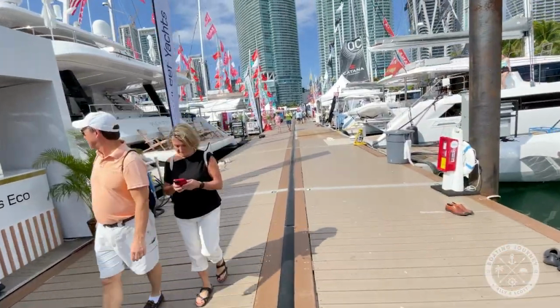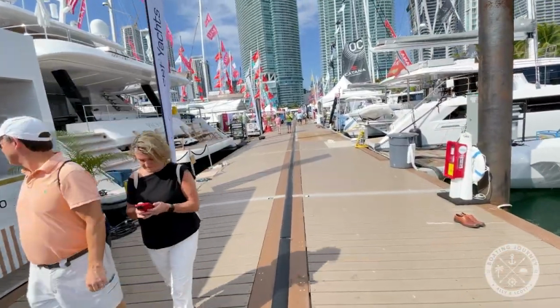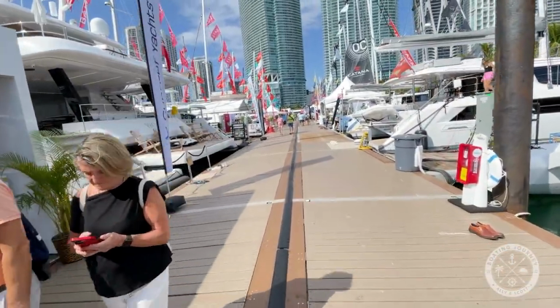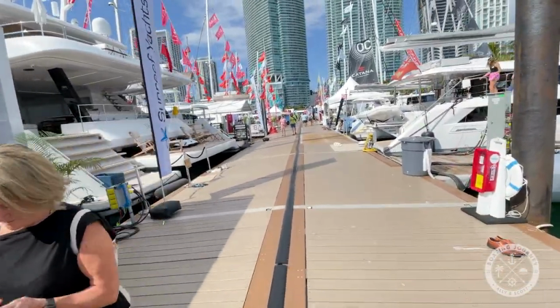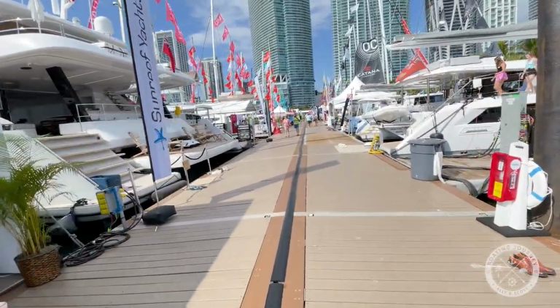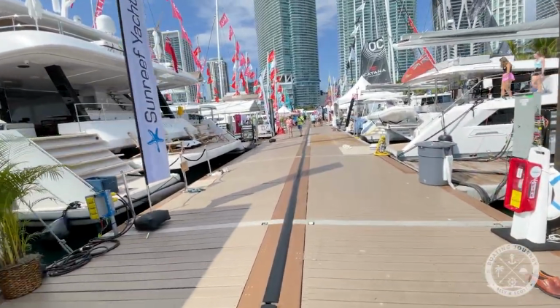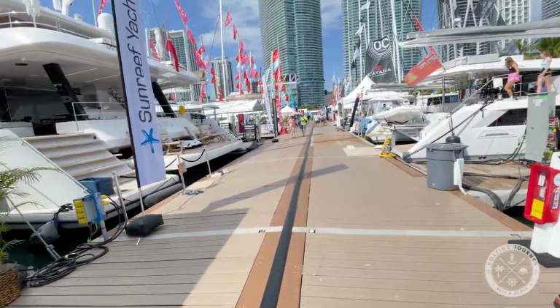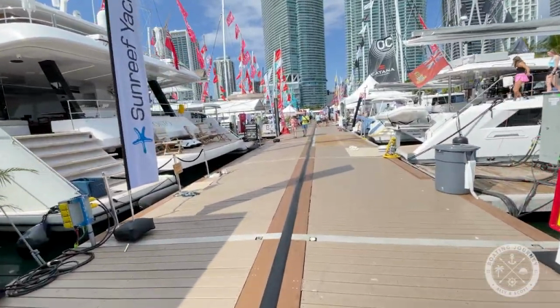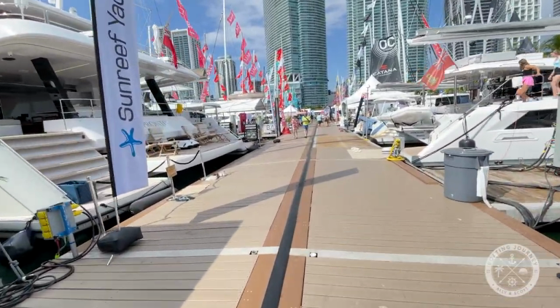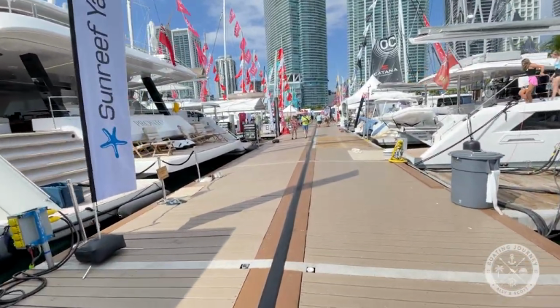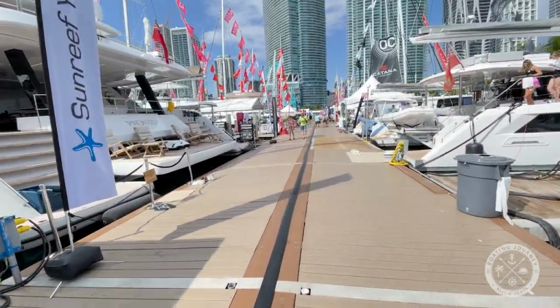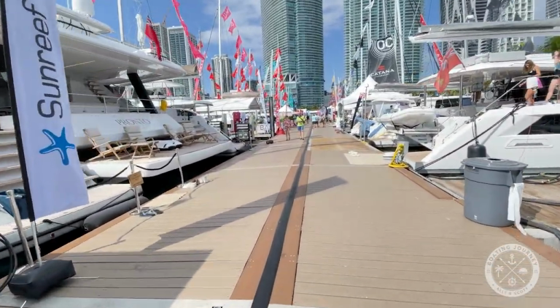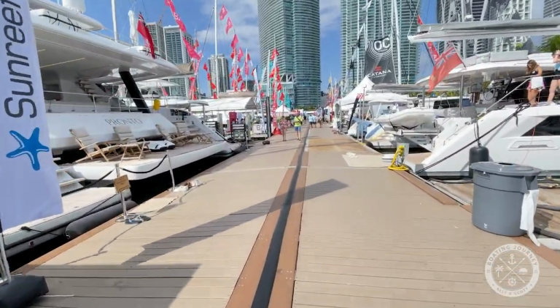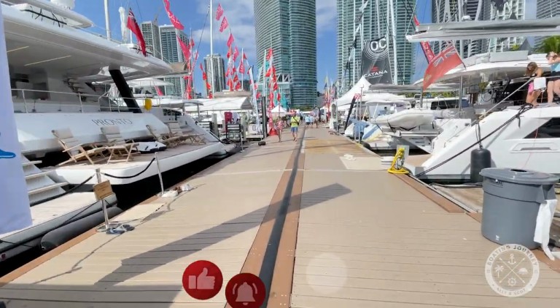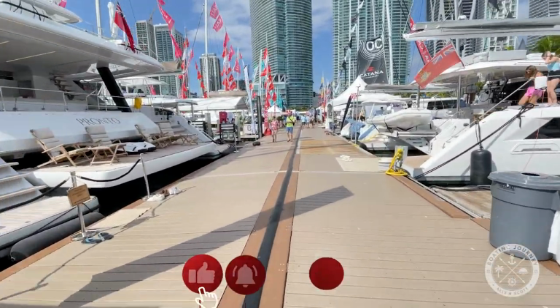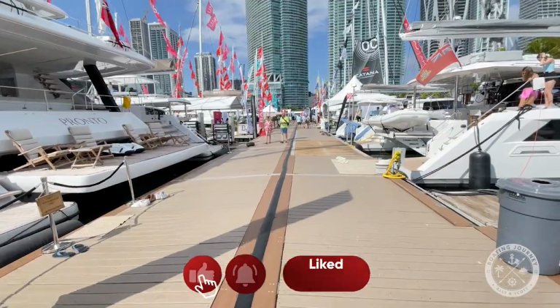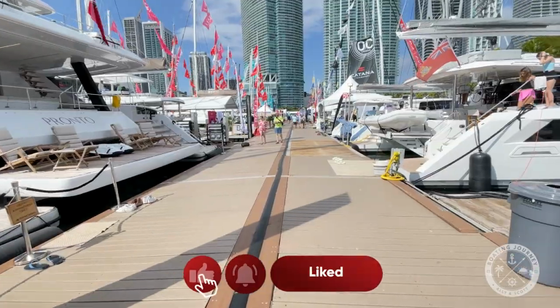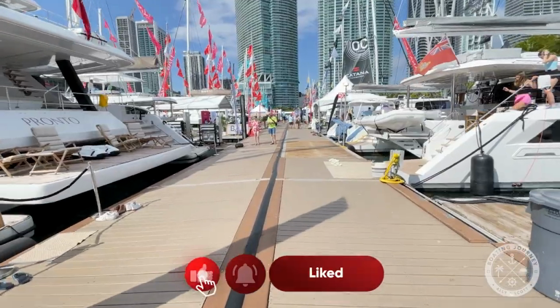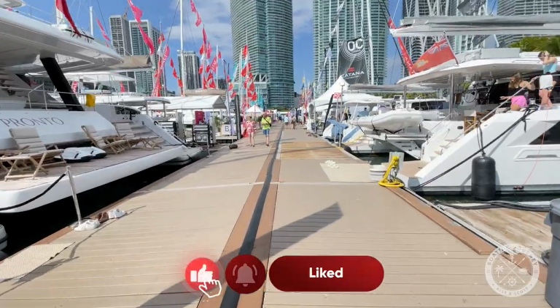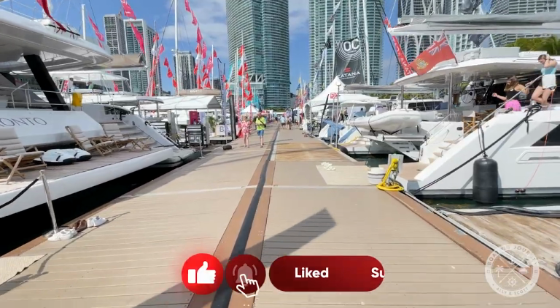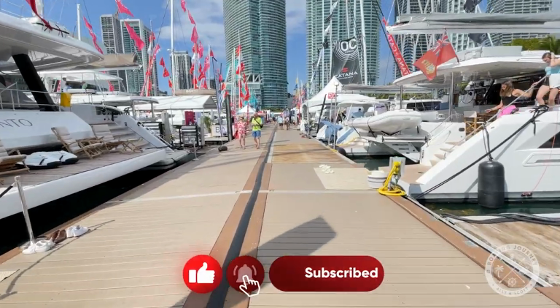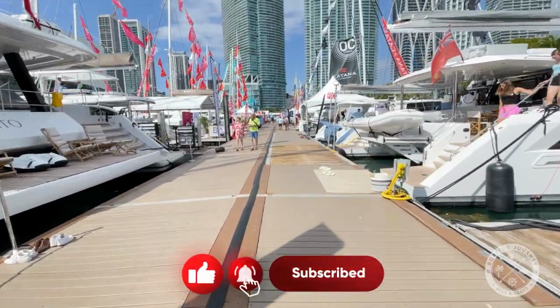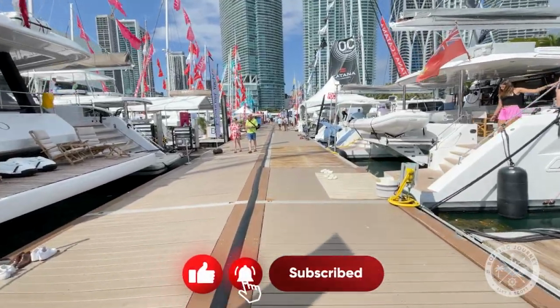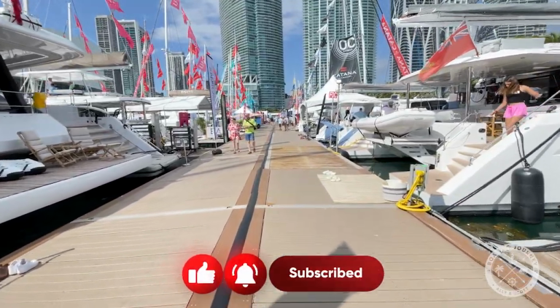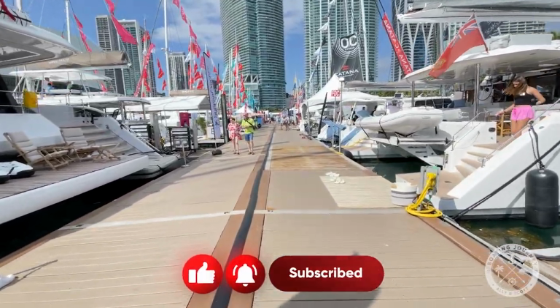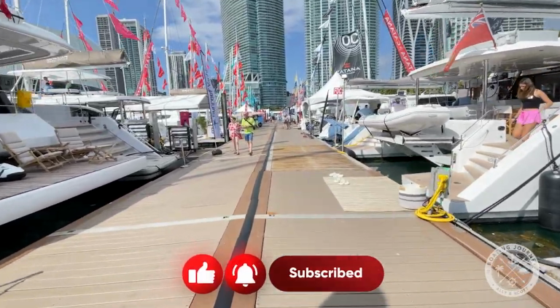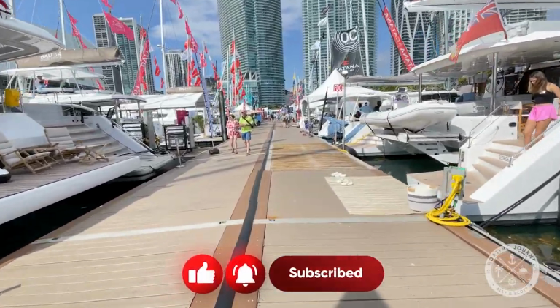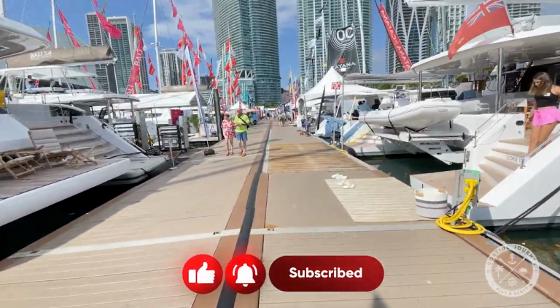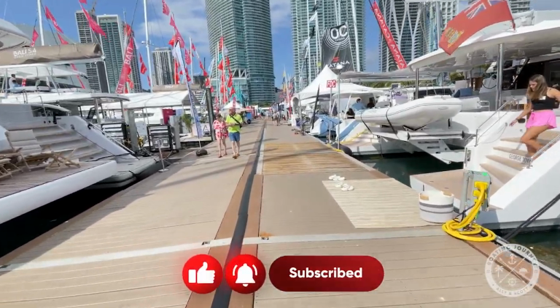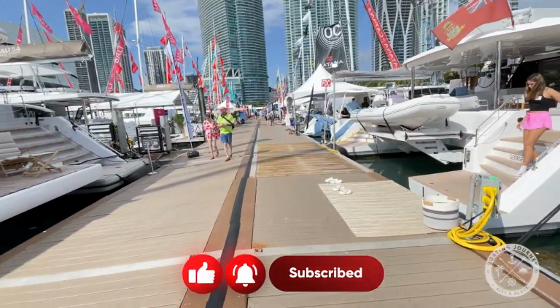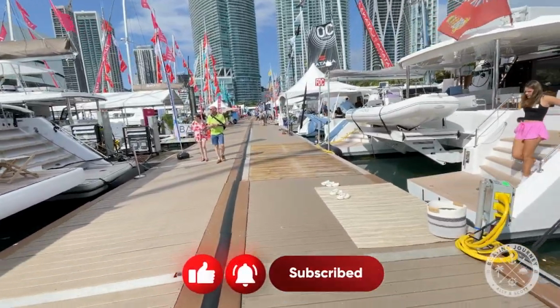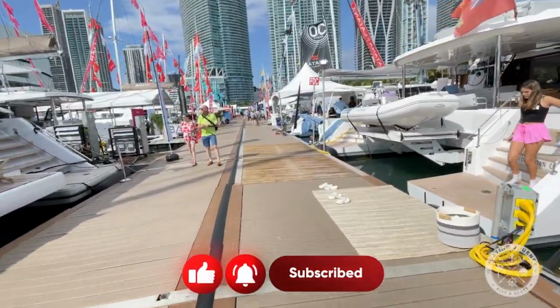Welcome back to Boating Journey. If this is your first time discovering us, please take a moment to hit the subscribe button. We'd really appreciate your support.